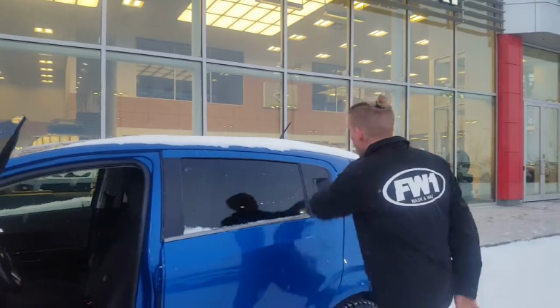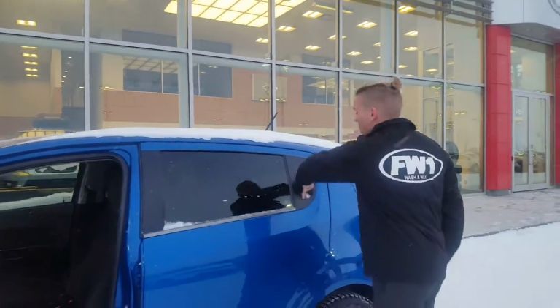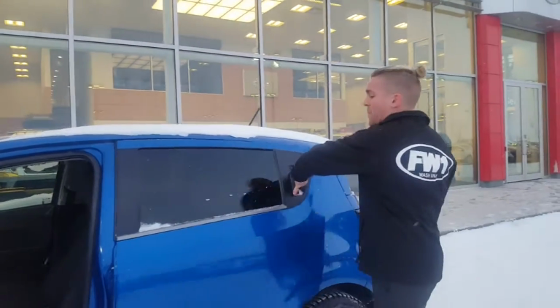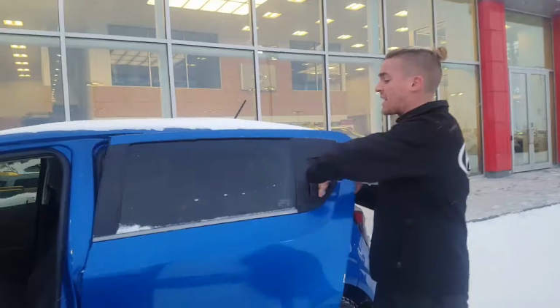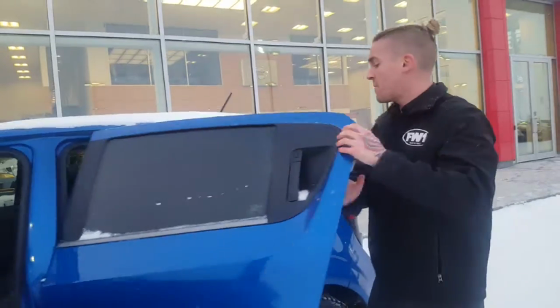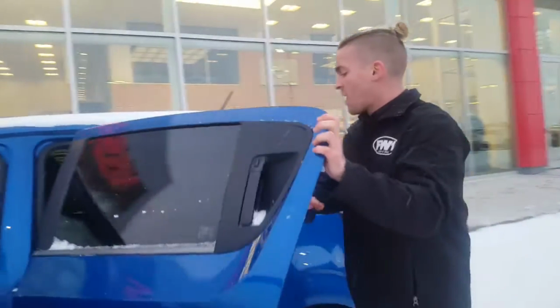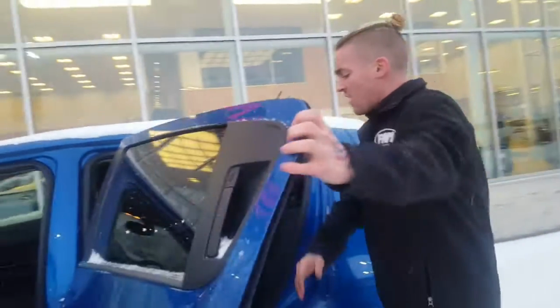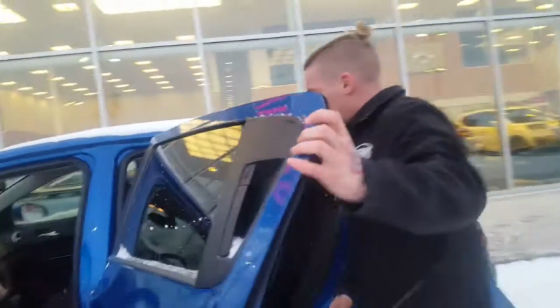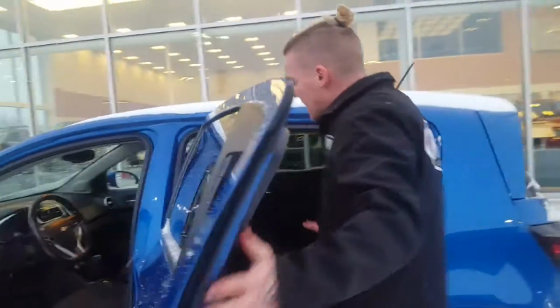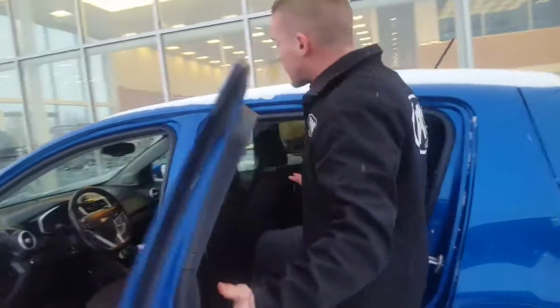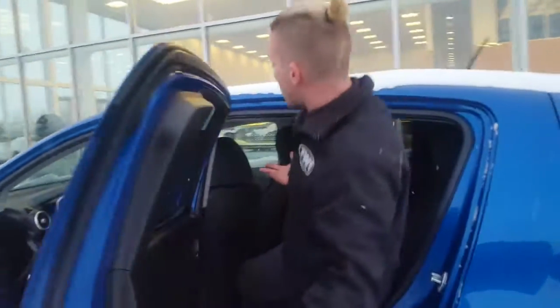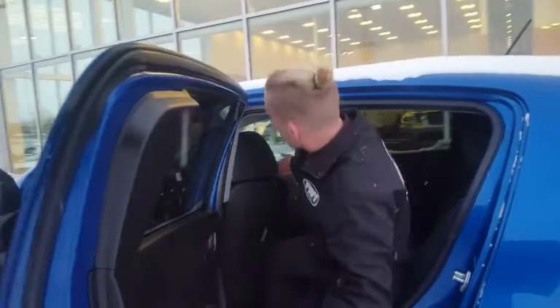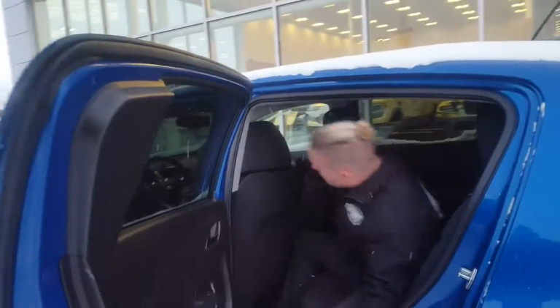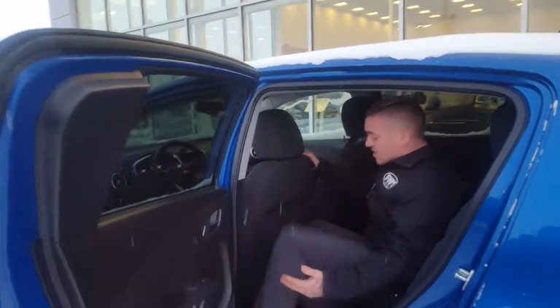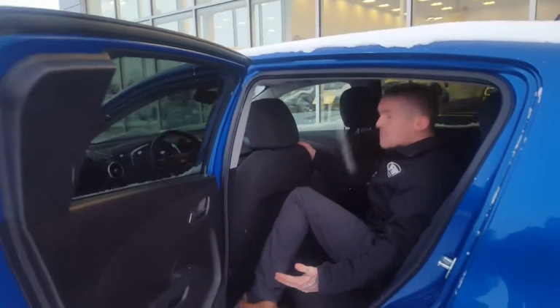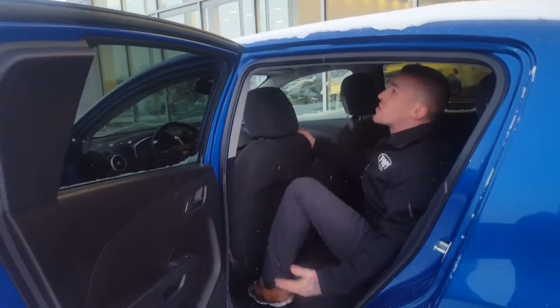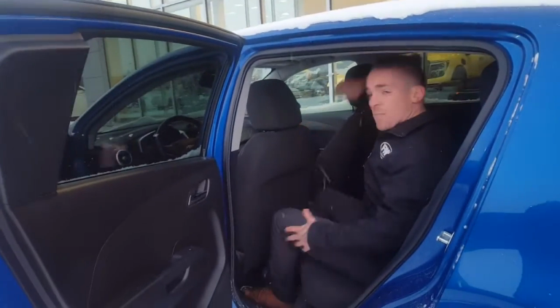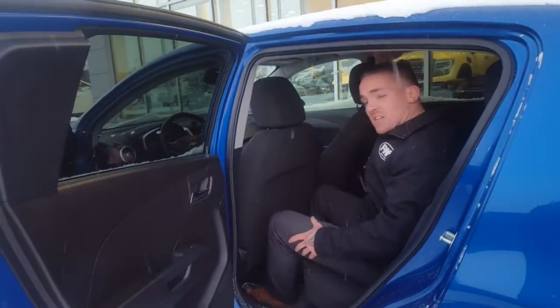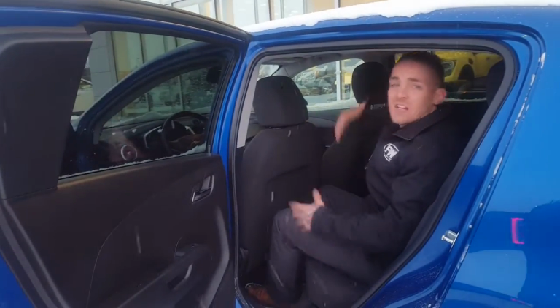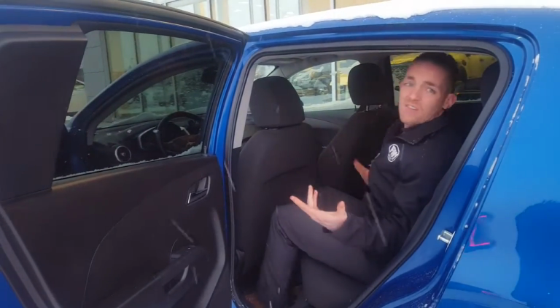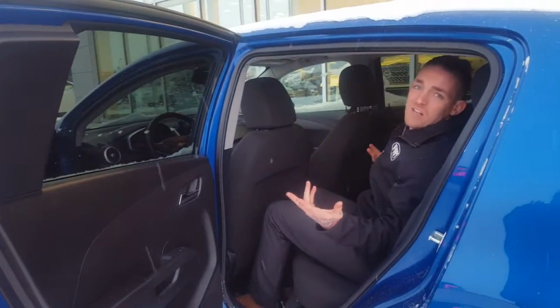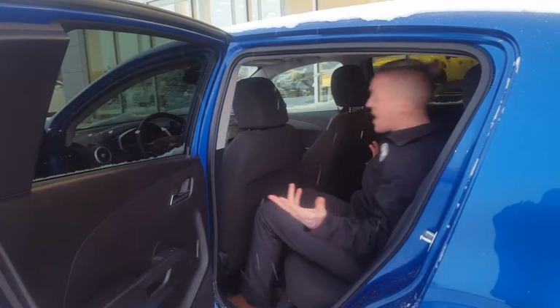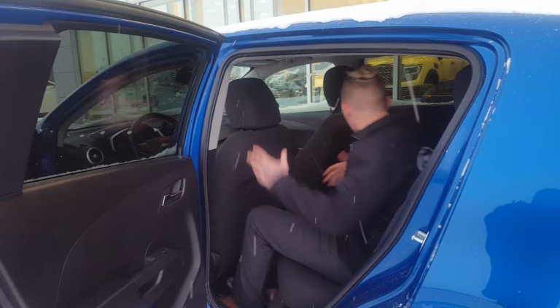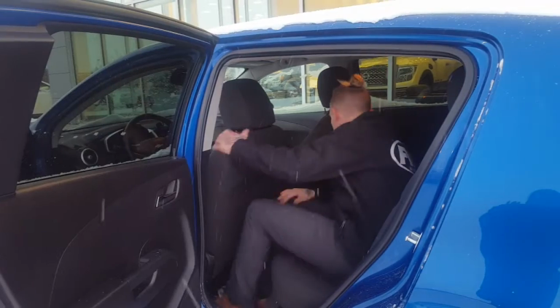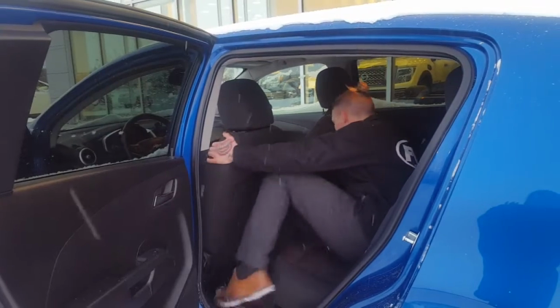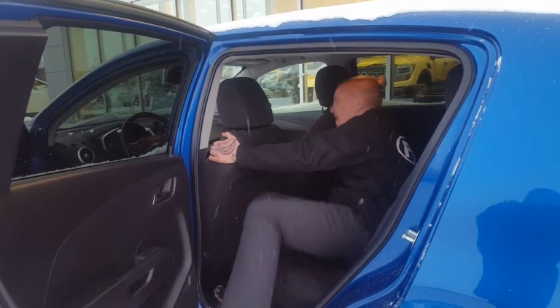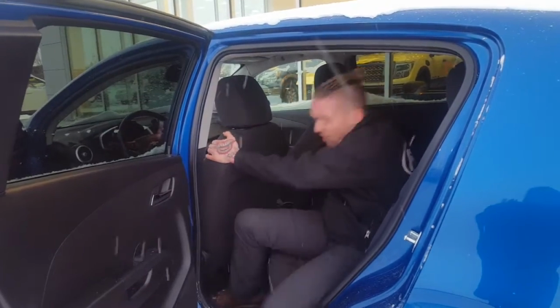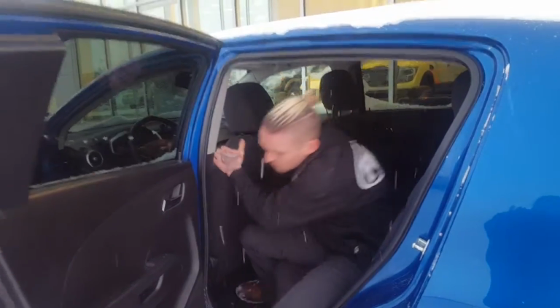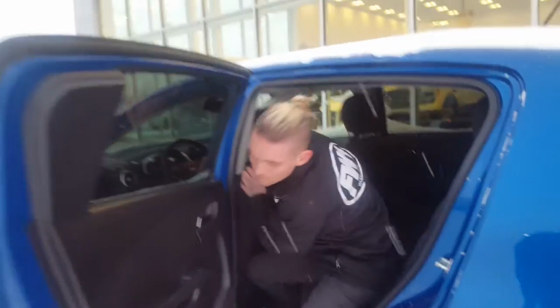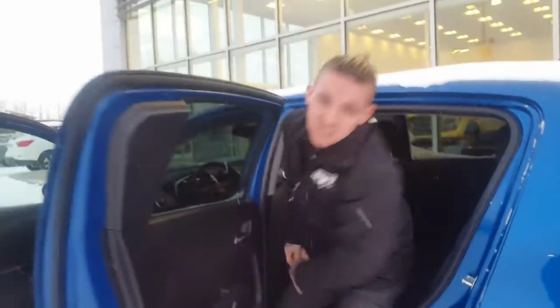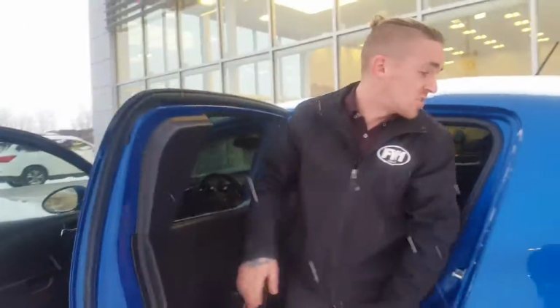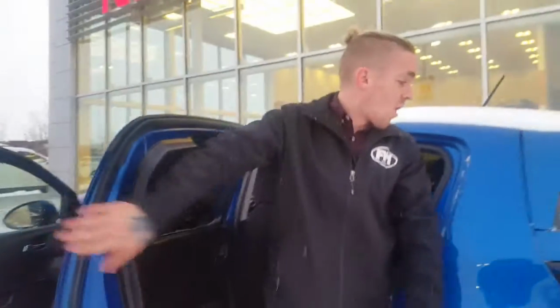If you look in the back here, you'll see it is a small car but there's still tons of room — tons of leg room, tons of head room. Comfort for your passengers, you know.